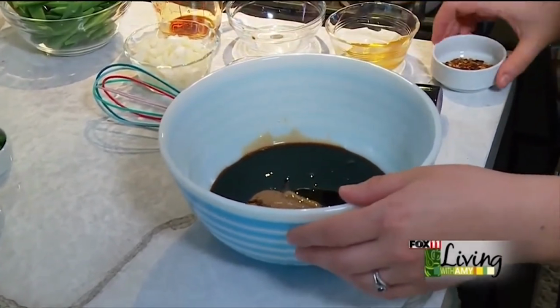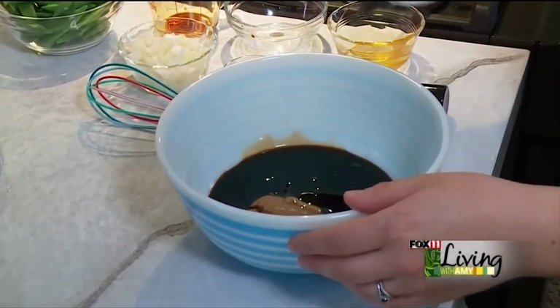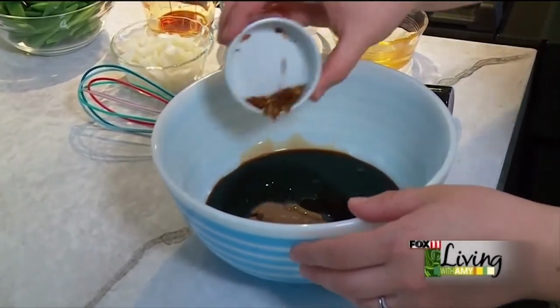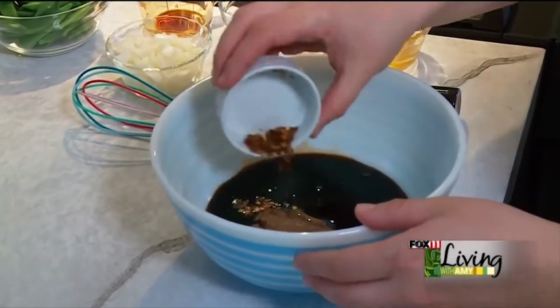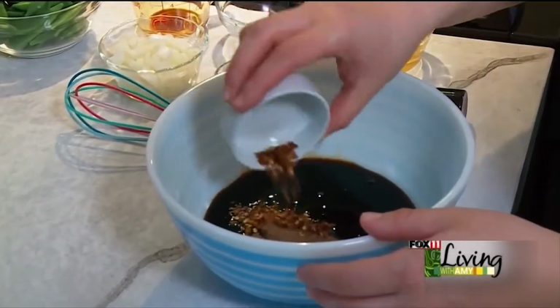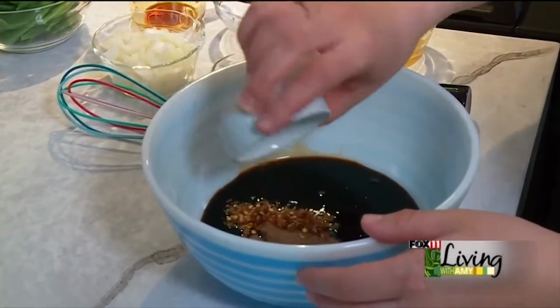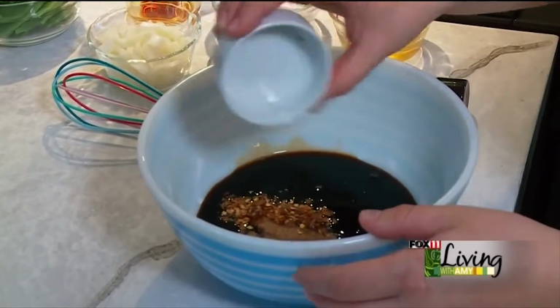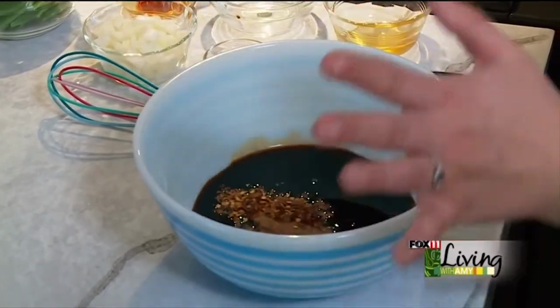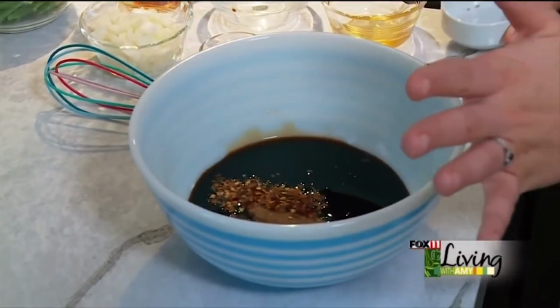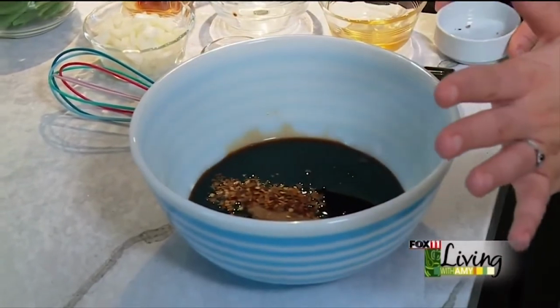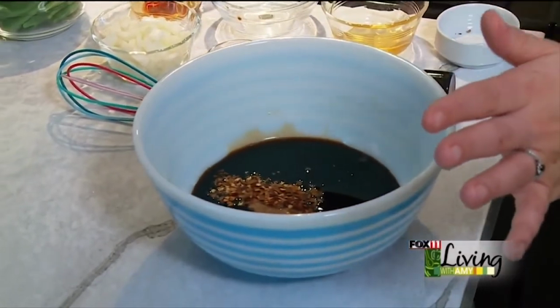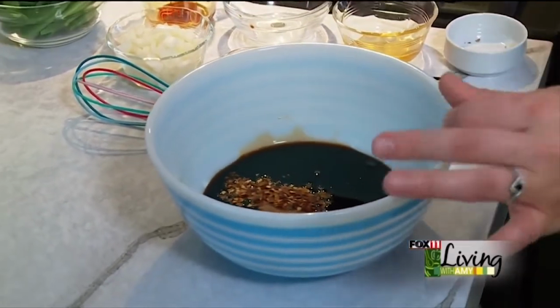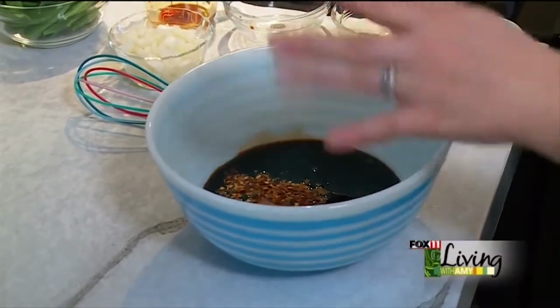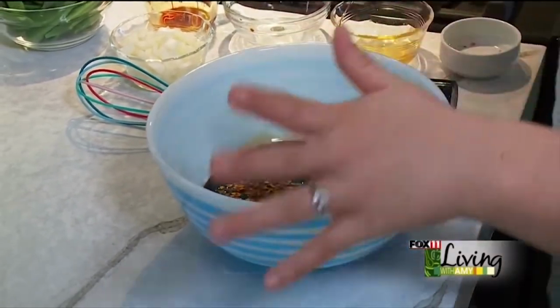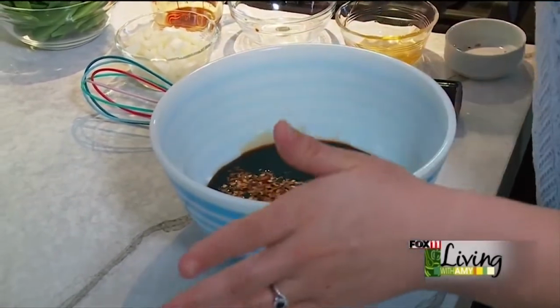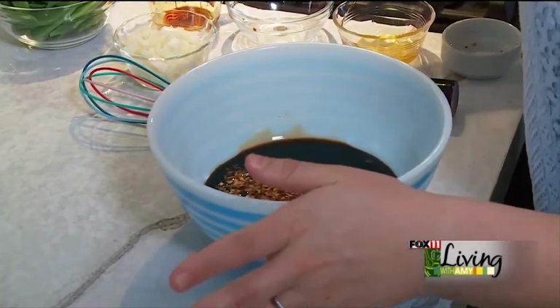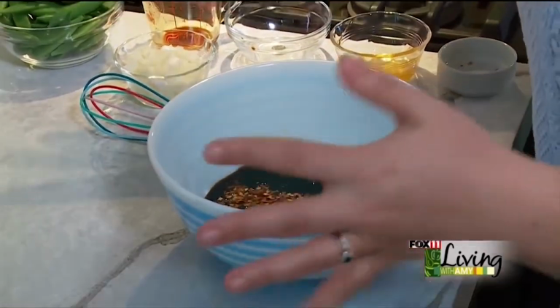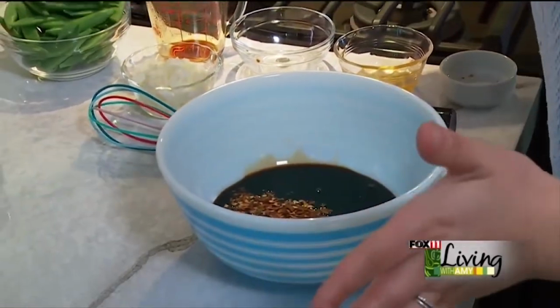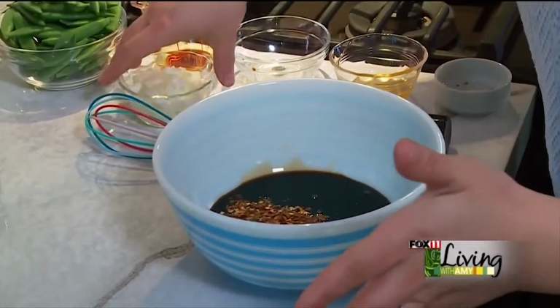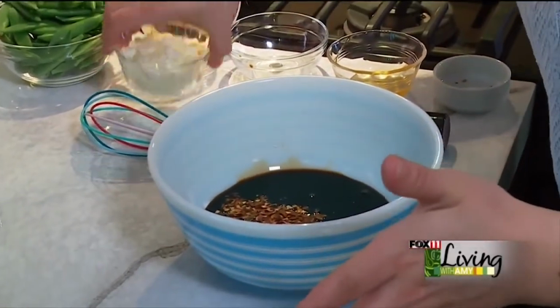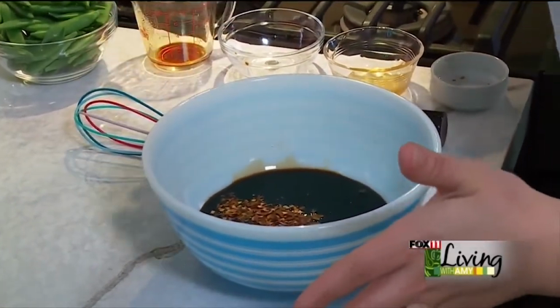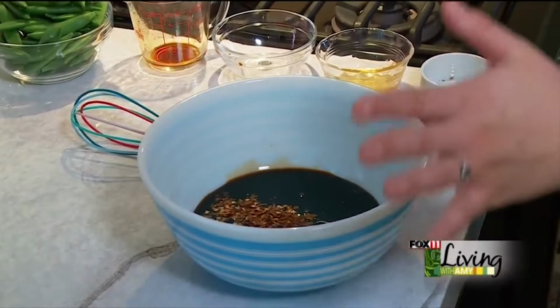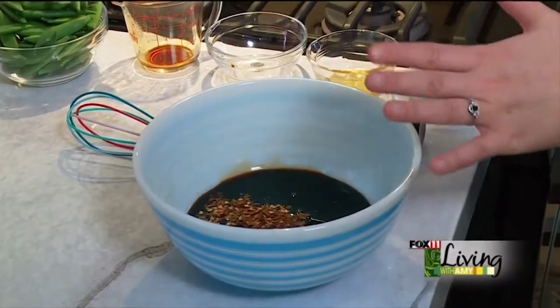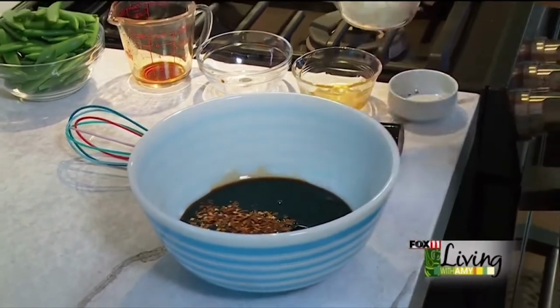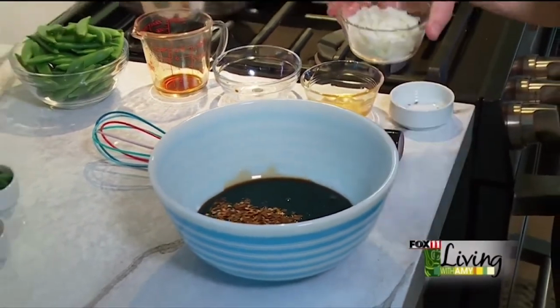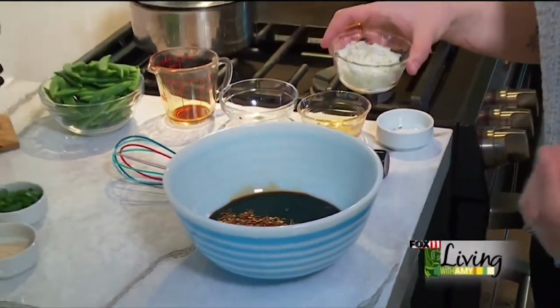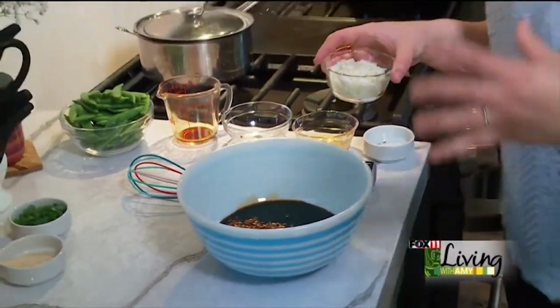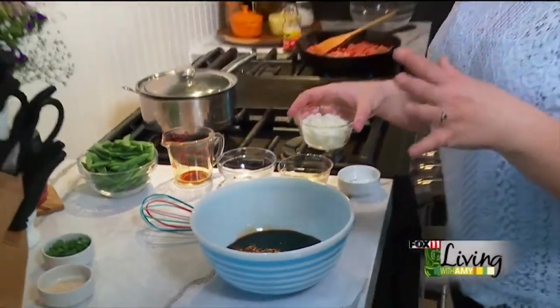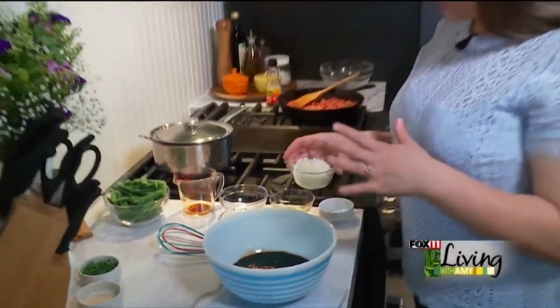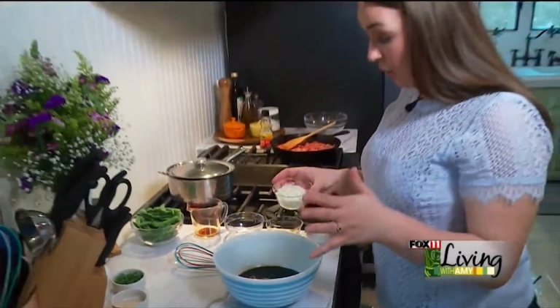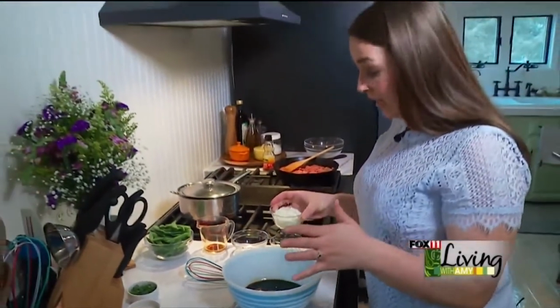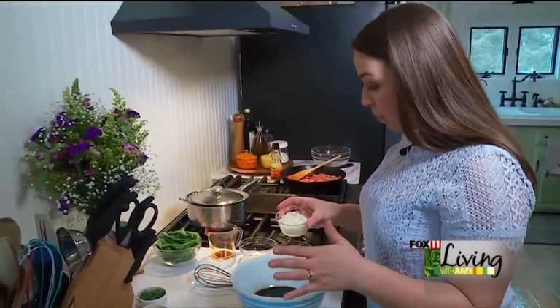Some red pepper flakes — you can add as many as you like. I have about a teaspoon here. We like a little bit of heat in our house. If you don't, add less. If you really like heat, go ahead and add more.